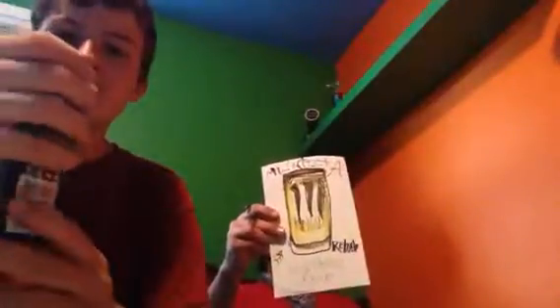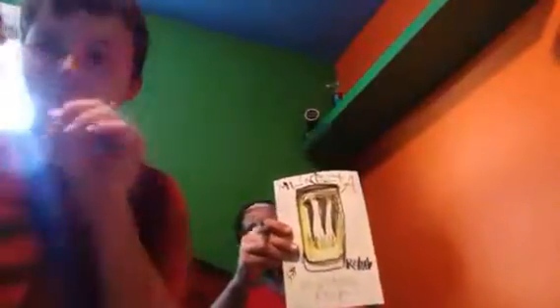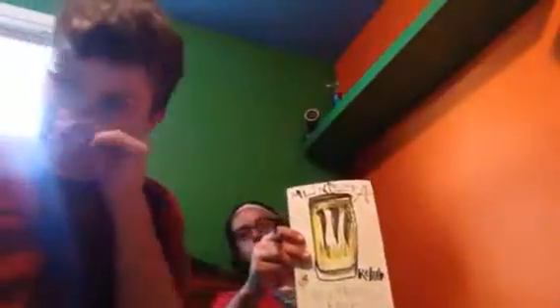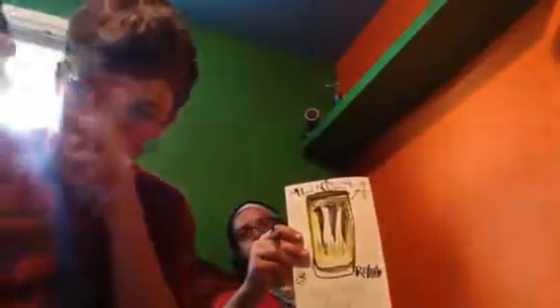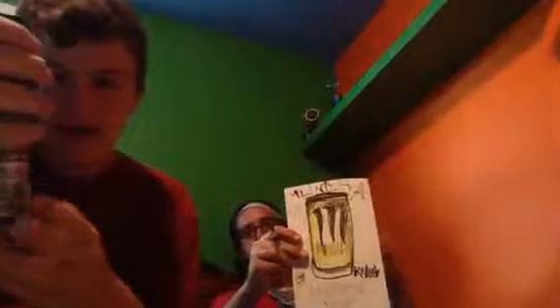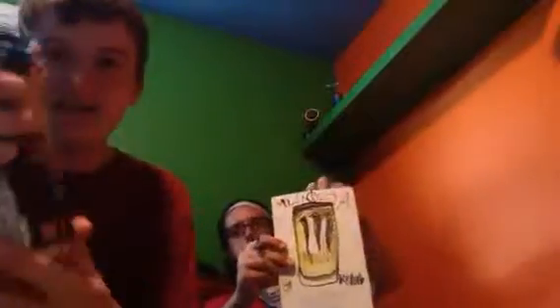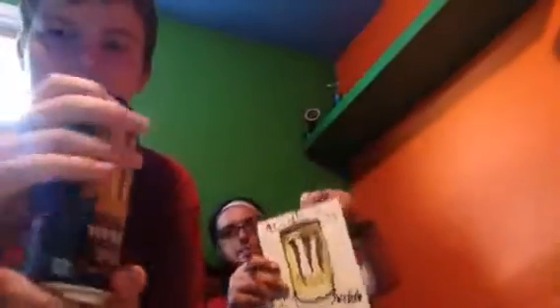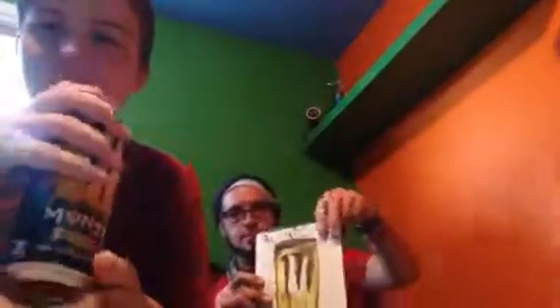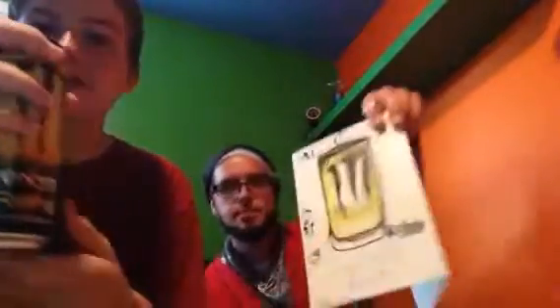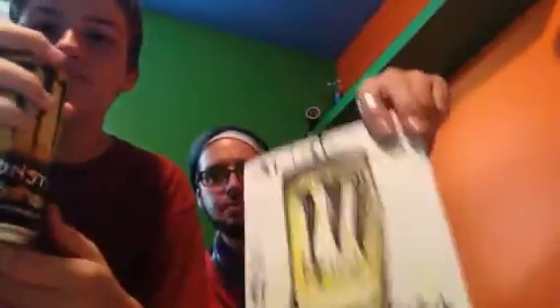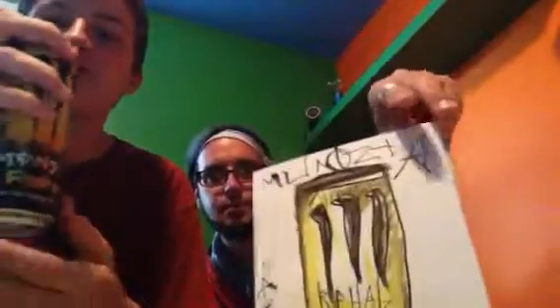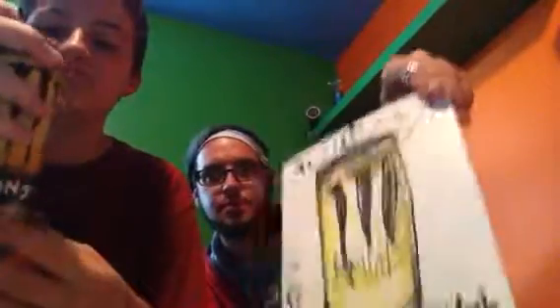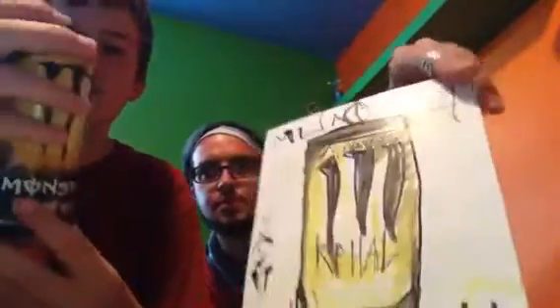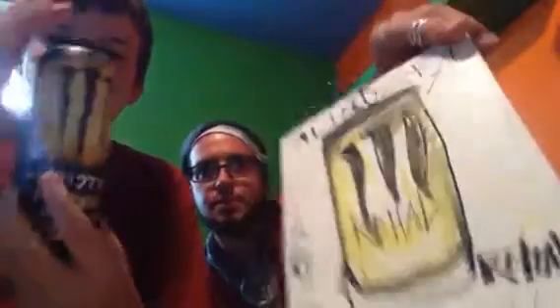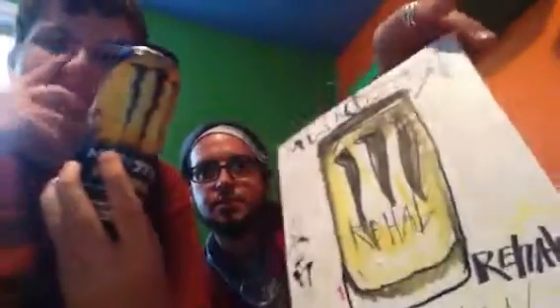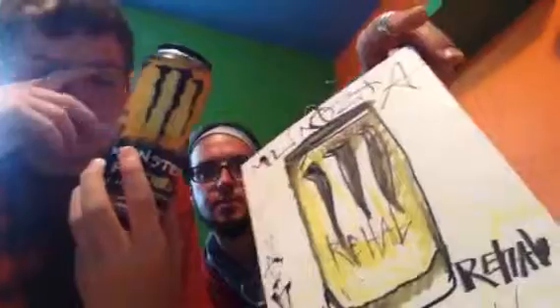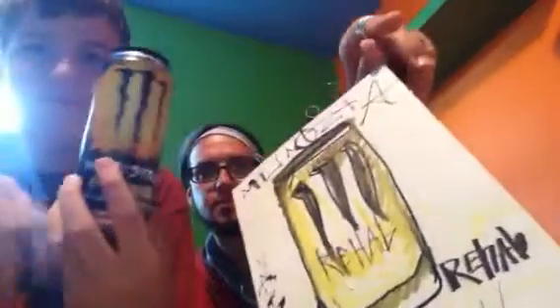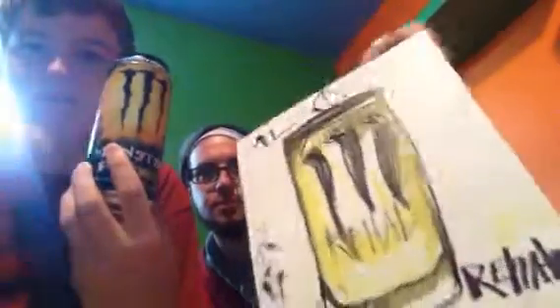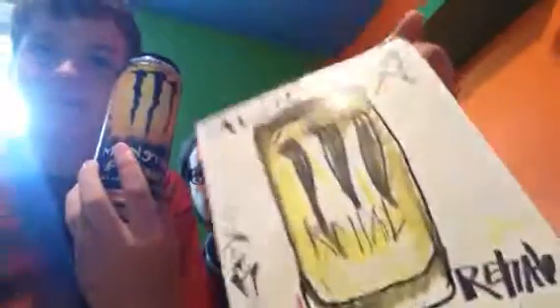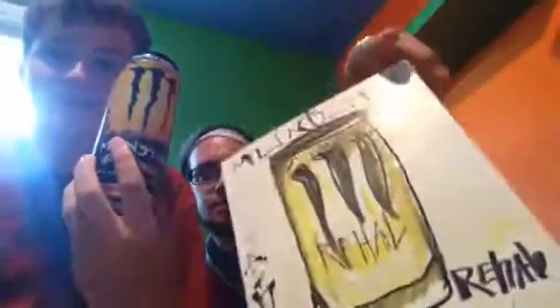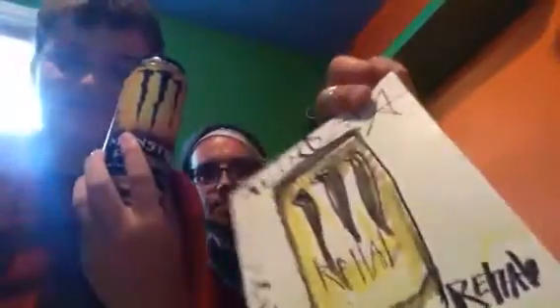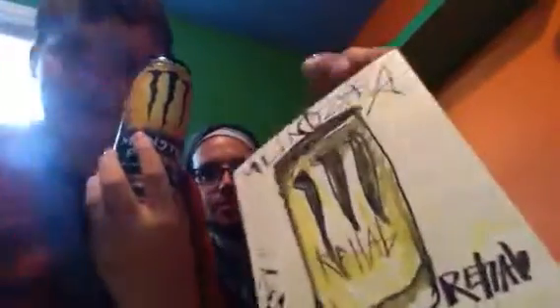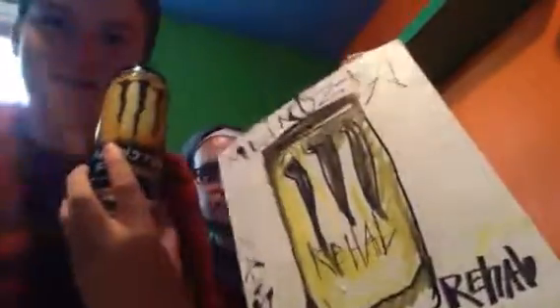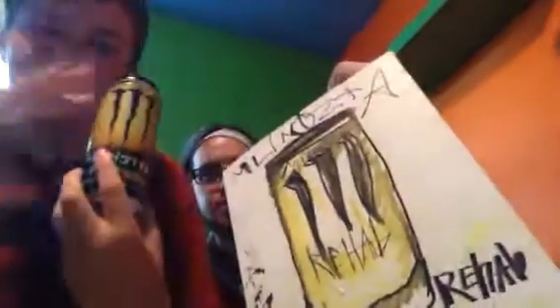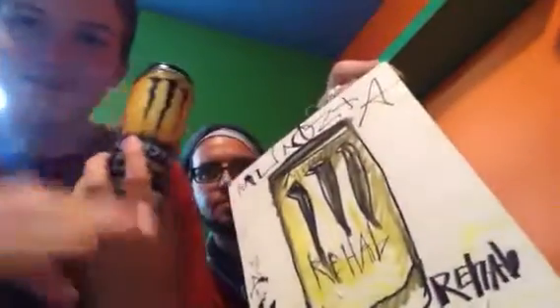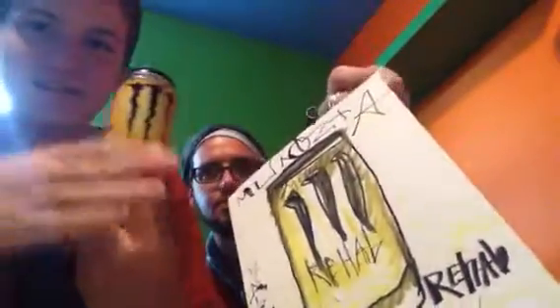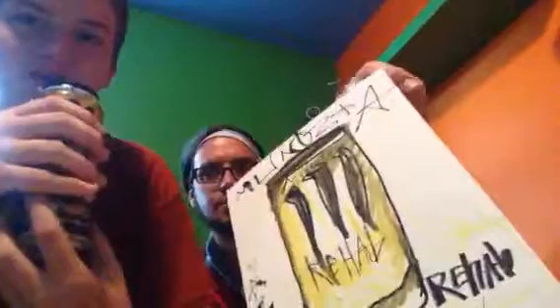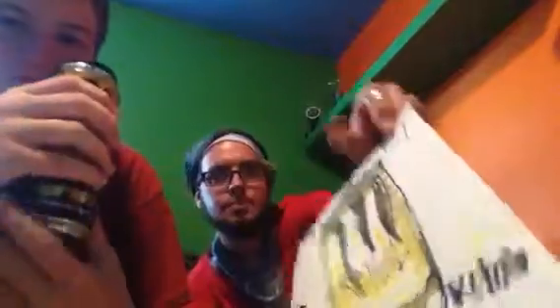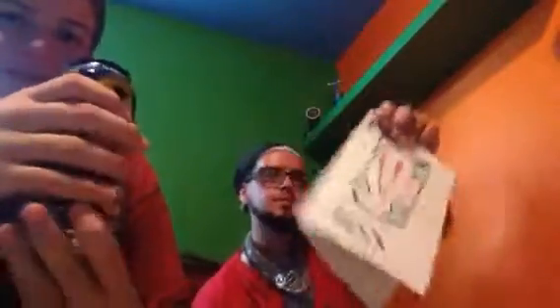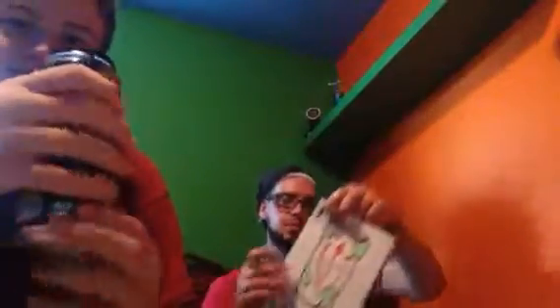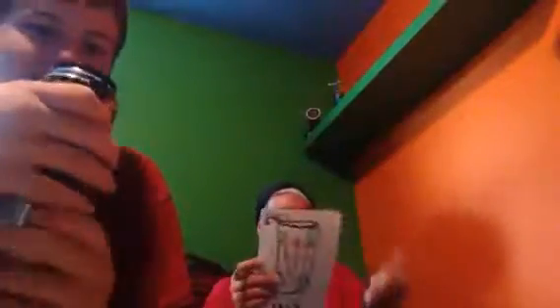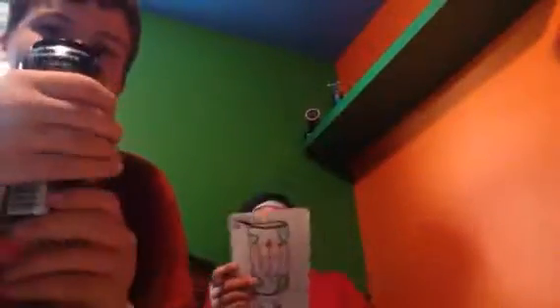That is really good. It tastes like iced tea with lemonade with a bit of — not fizzy like carbonated — you know that tangy Monster taste? That's what it tastes like. It's so good.